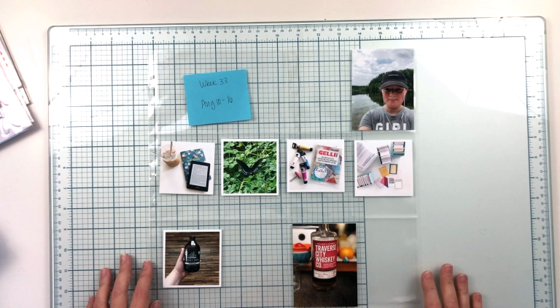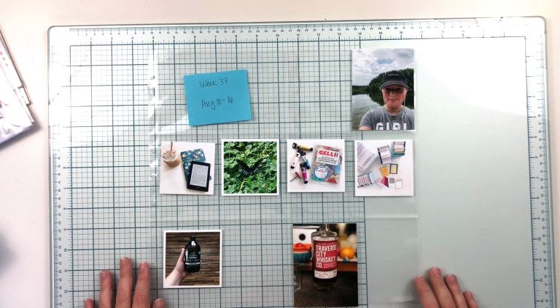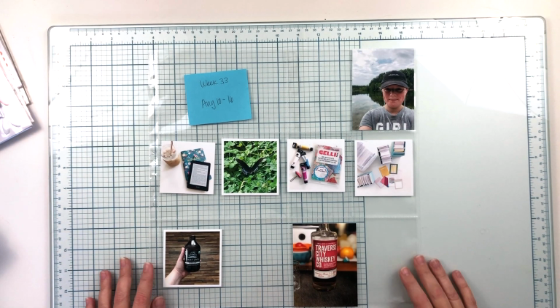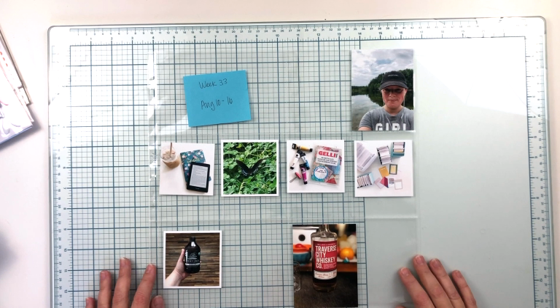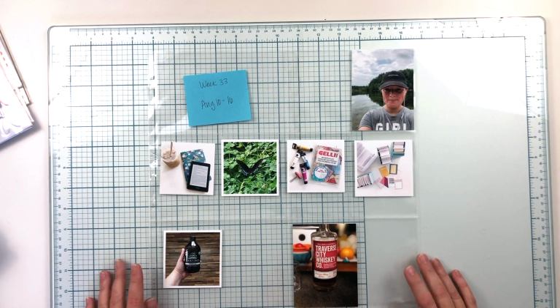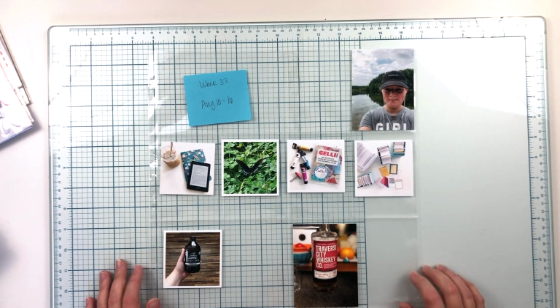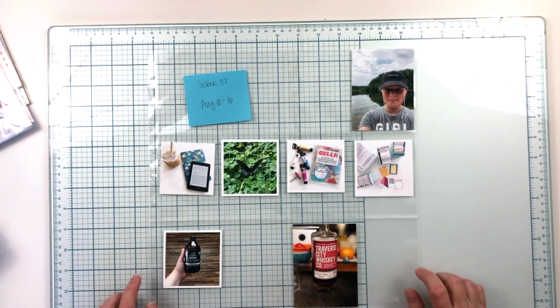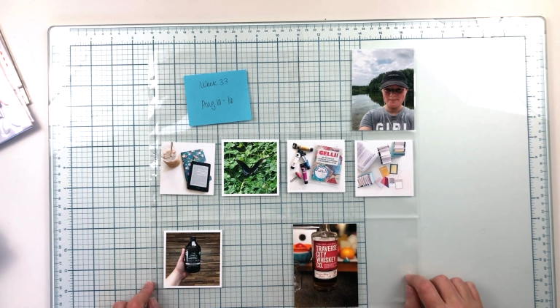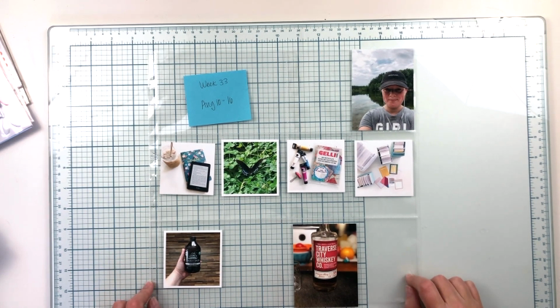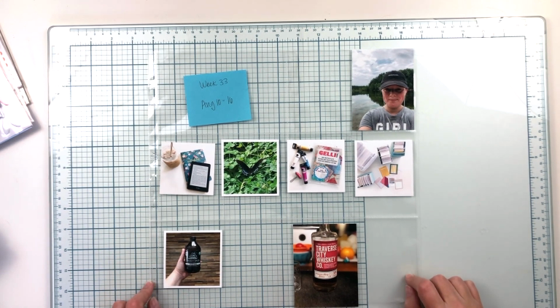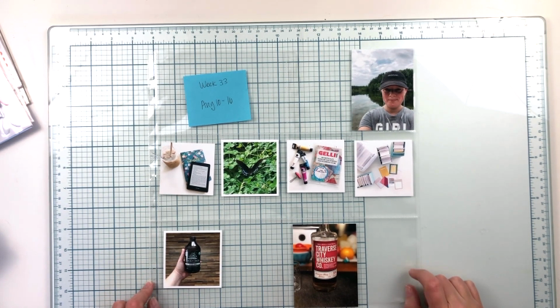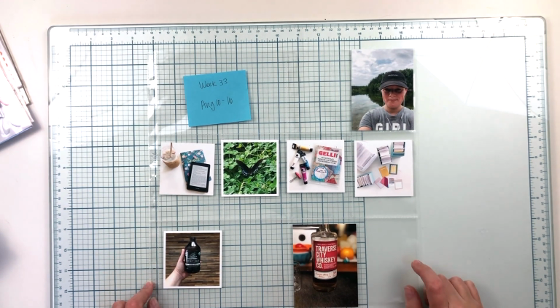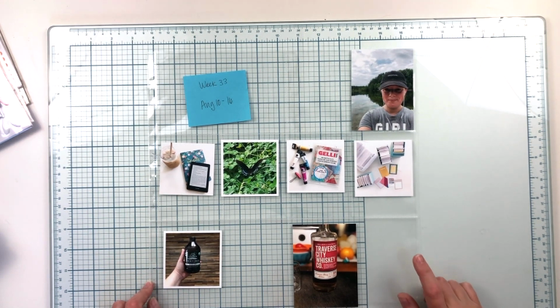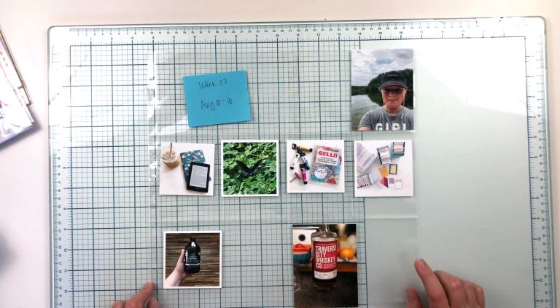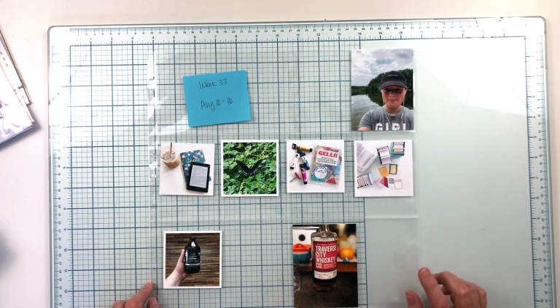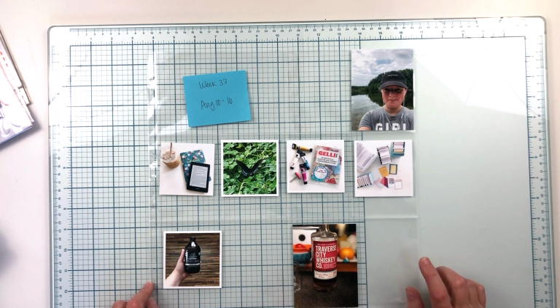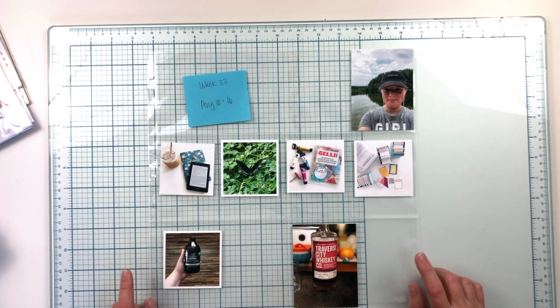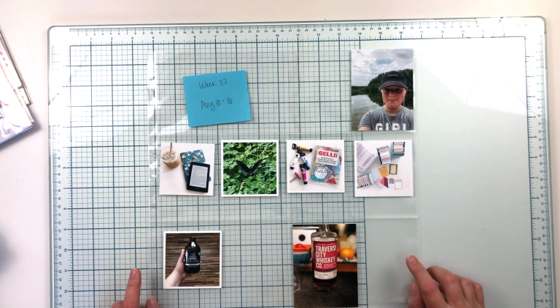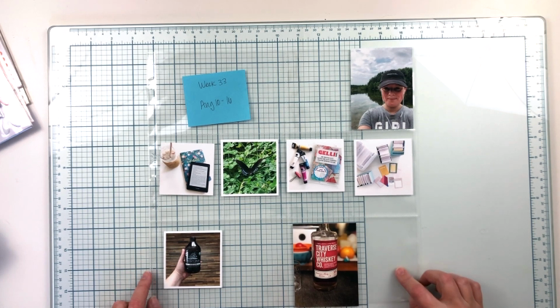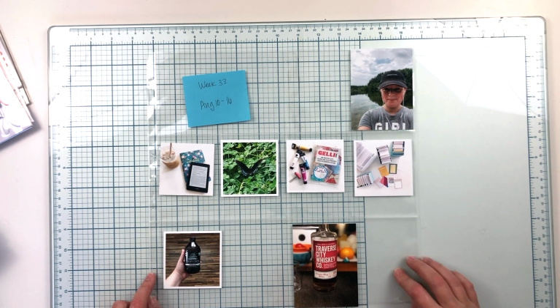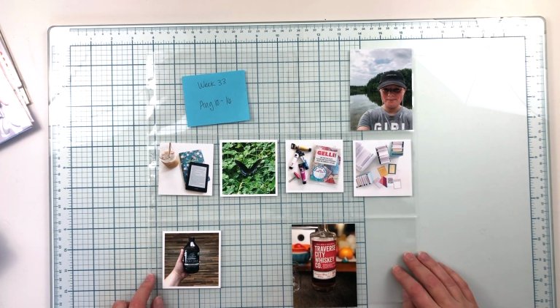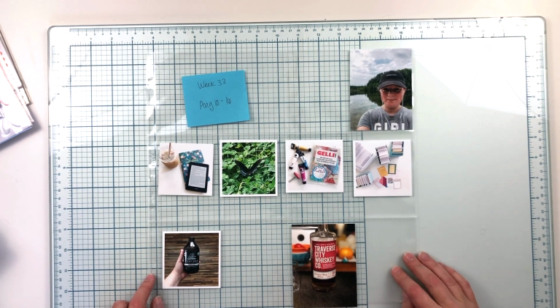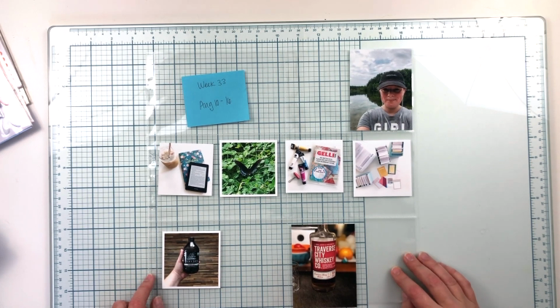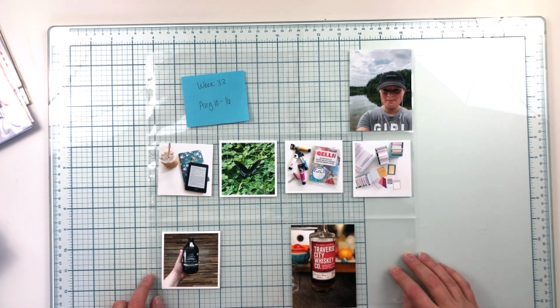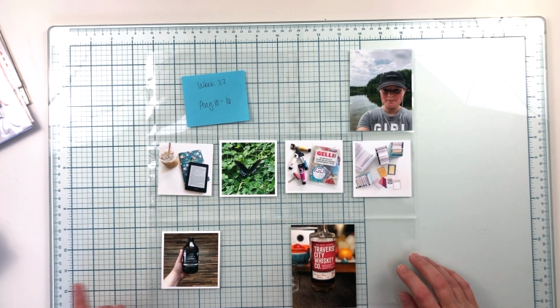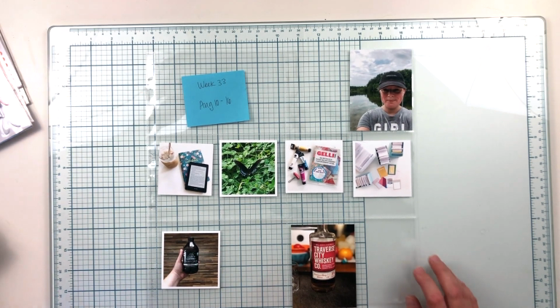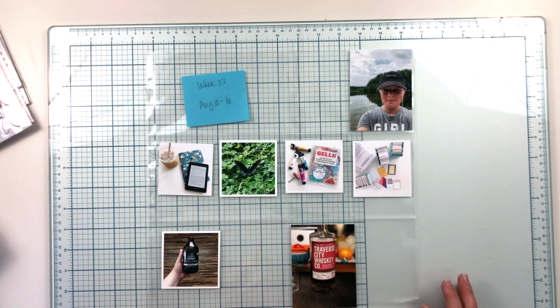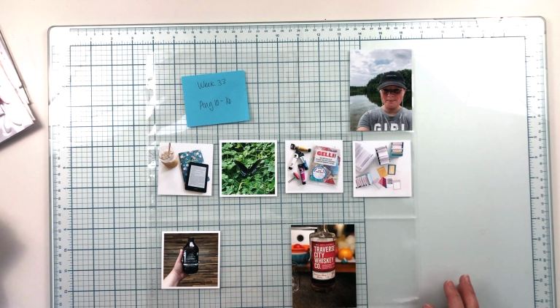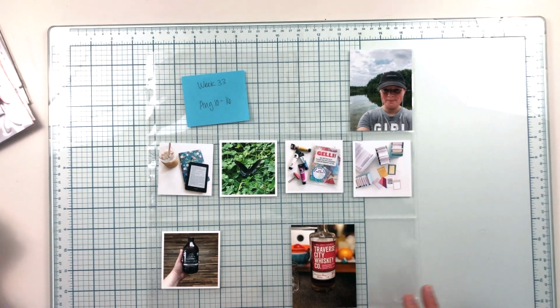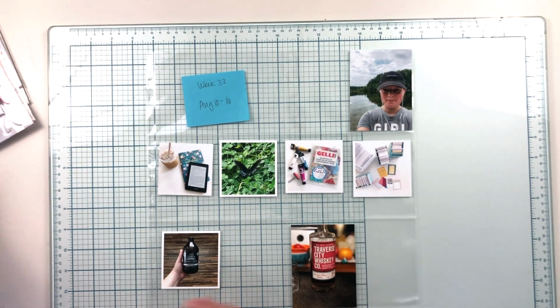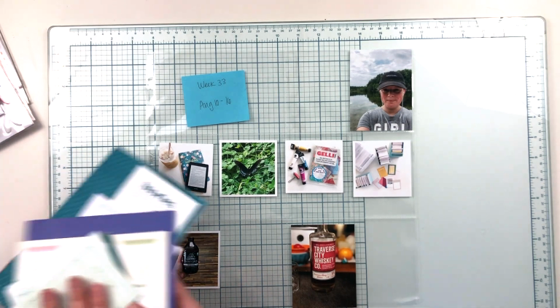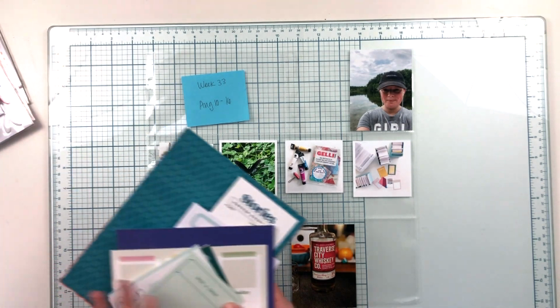Hey everyone, this is Crystal and today I am working in my 2020 Project Life album. I'm on week 33 — this is August 10th through 16th. I have the November Lifecrafted kit from Citrus Twist.